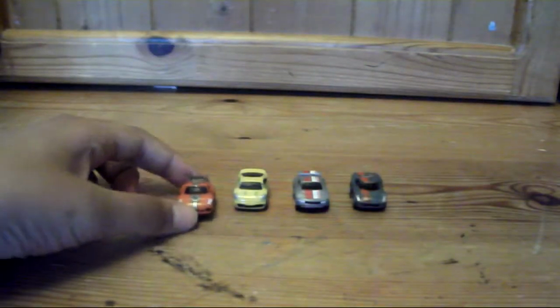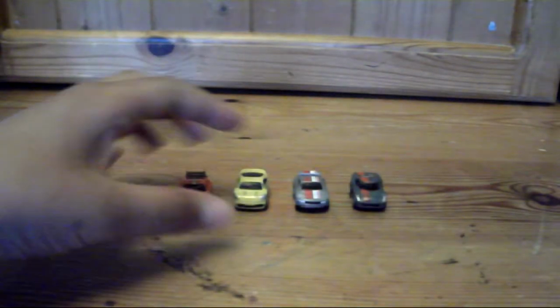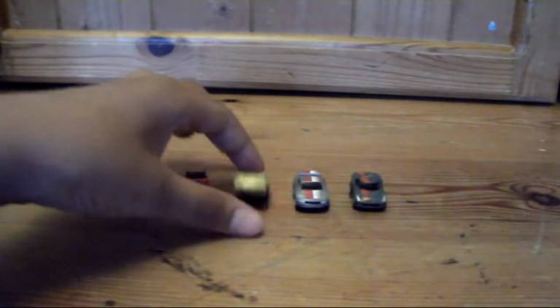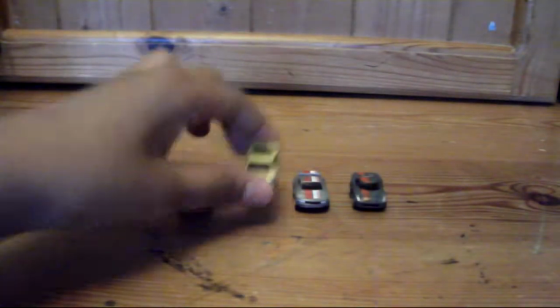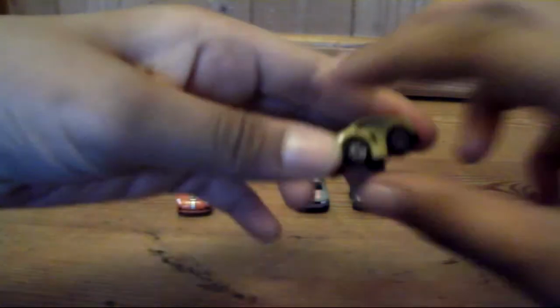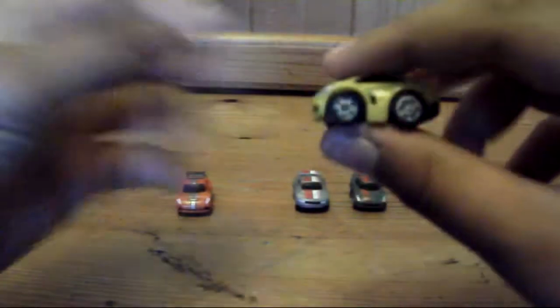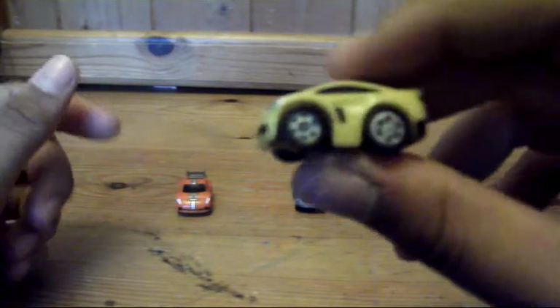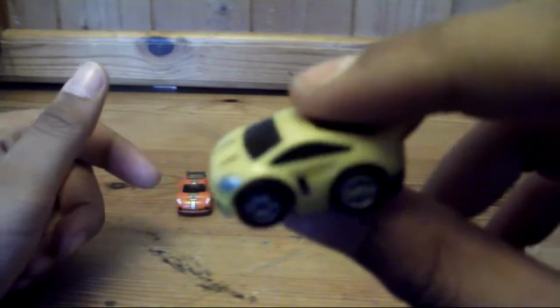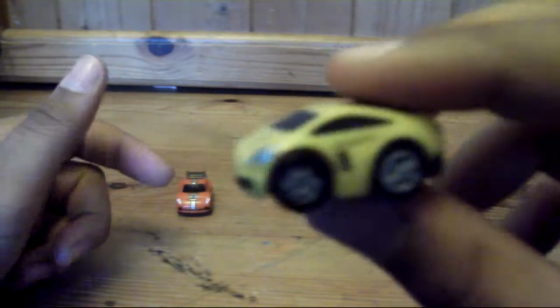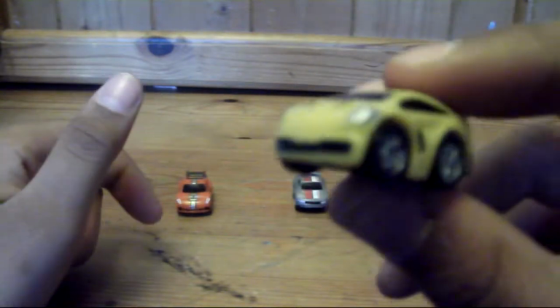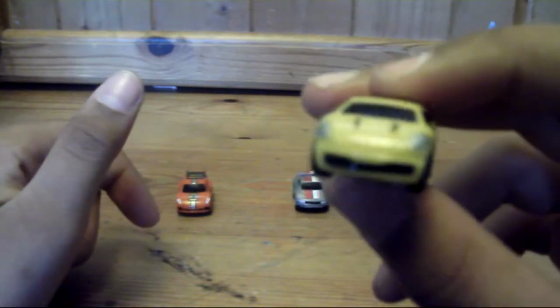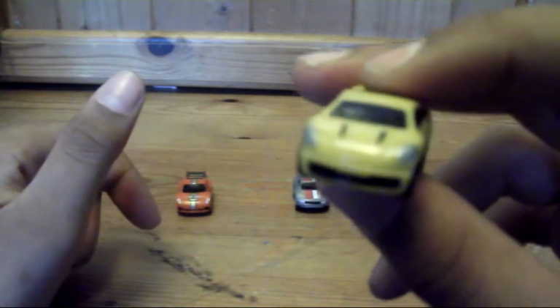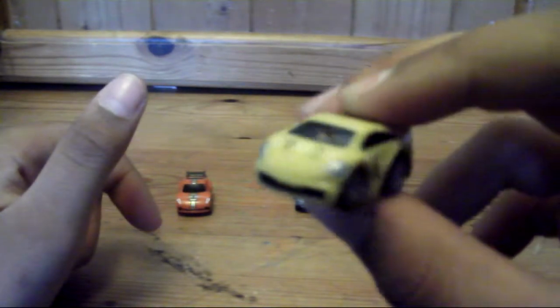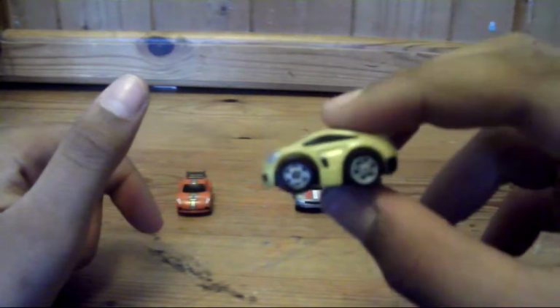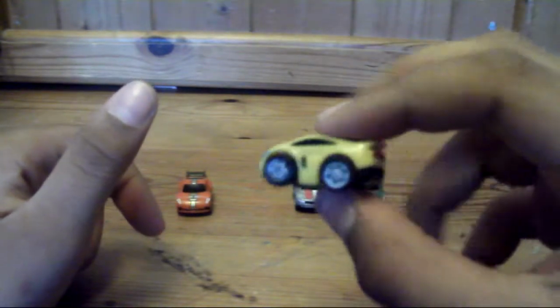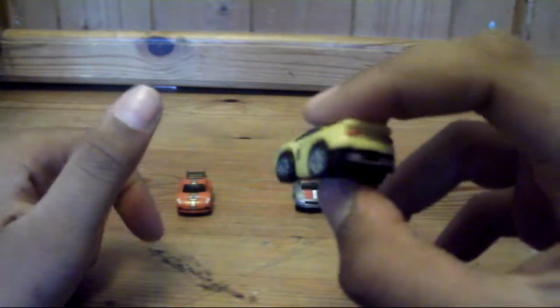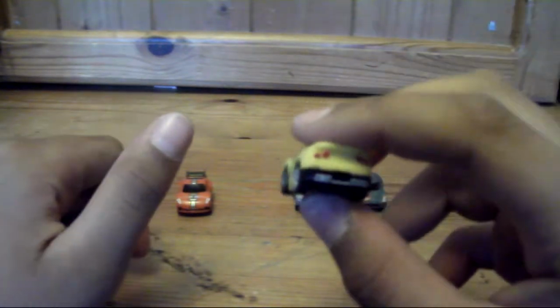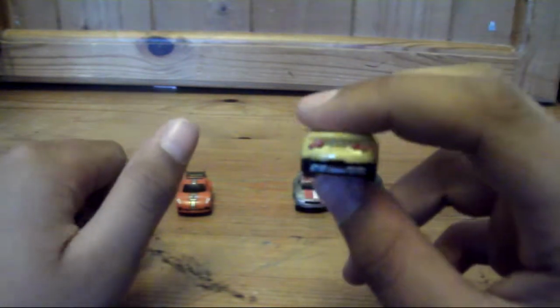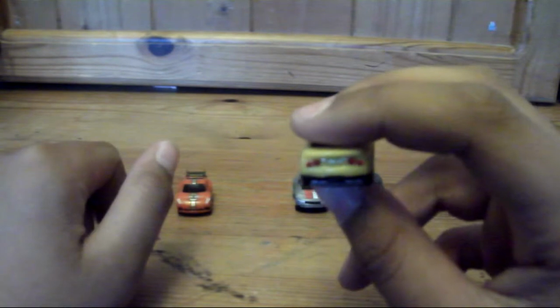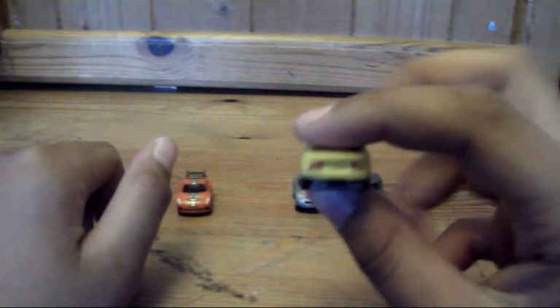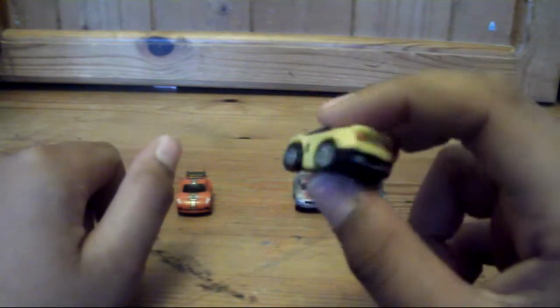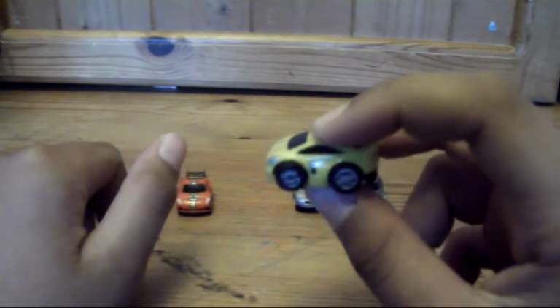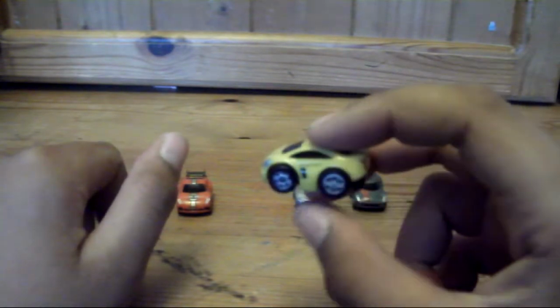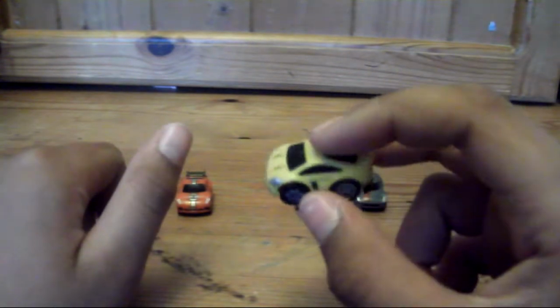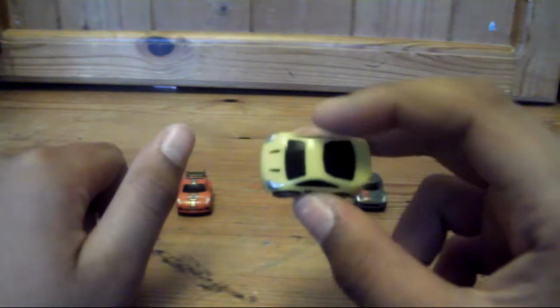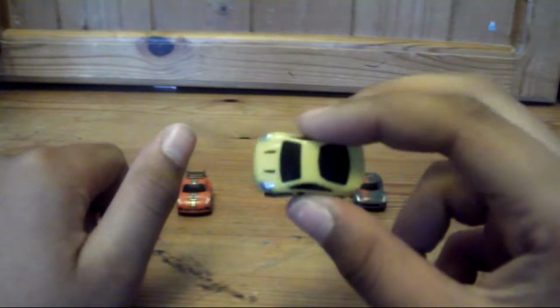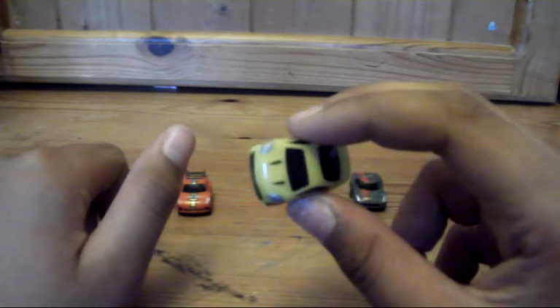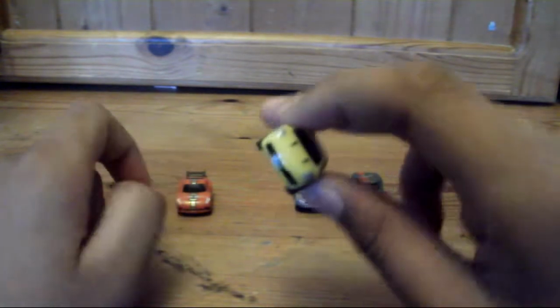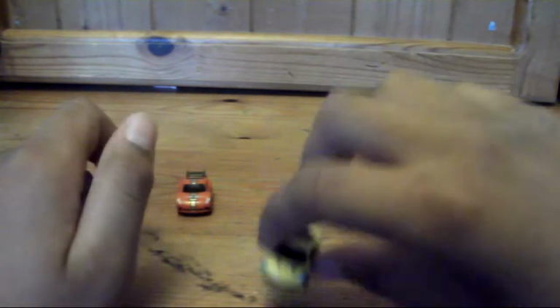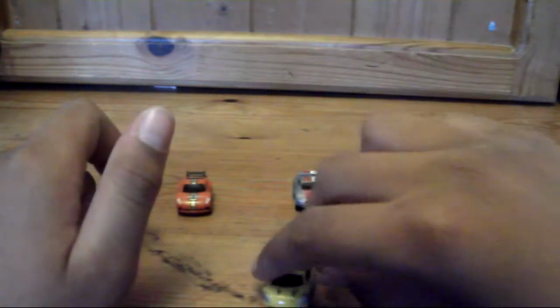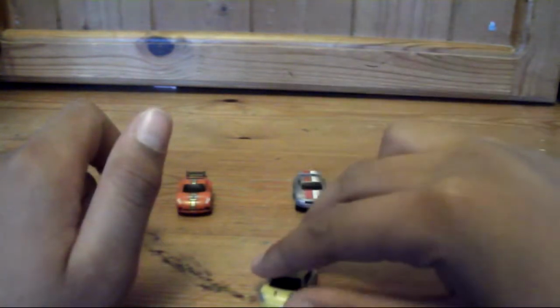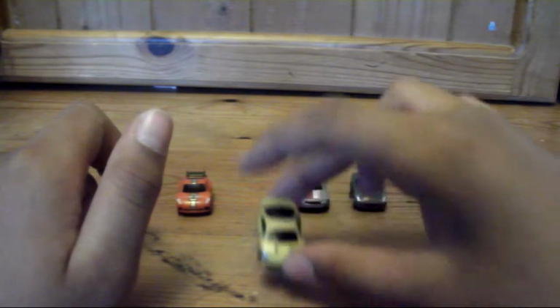Here's the Ludo, the yellow Ludo. This one looks like a Lamborghini kind of thing, but it looks really cool.